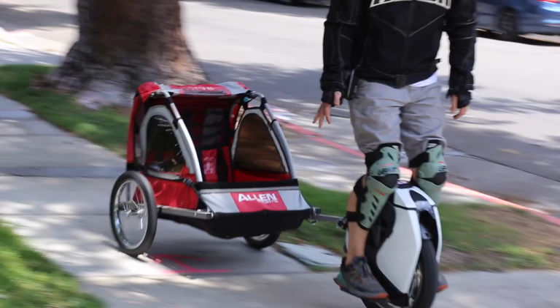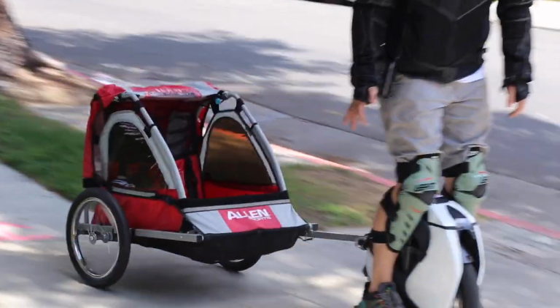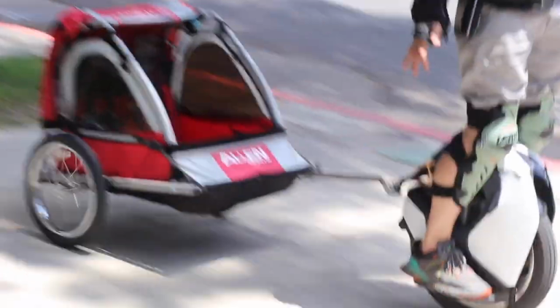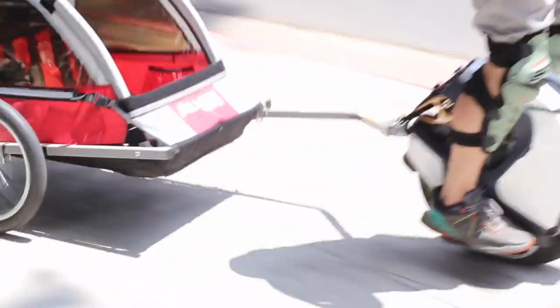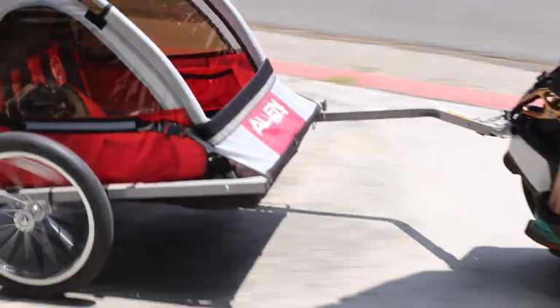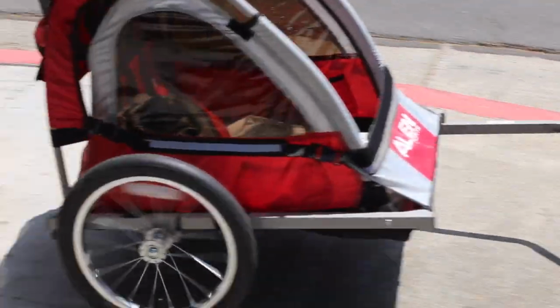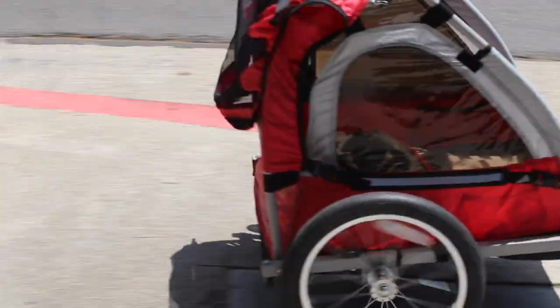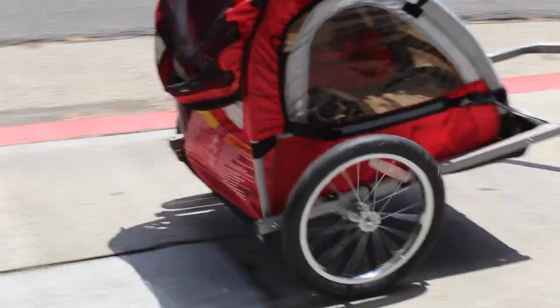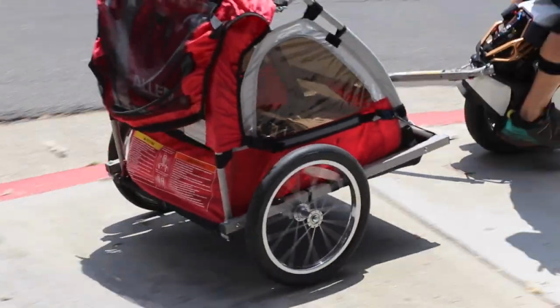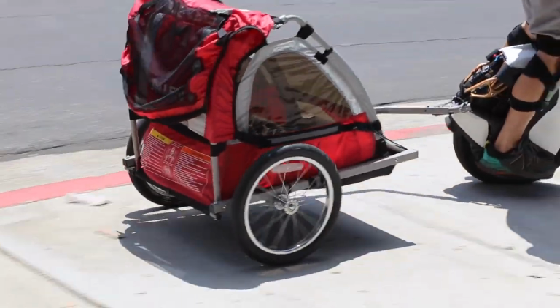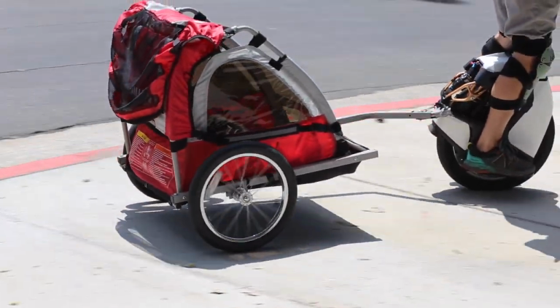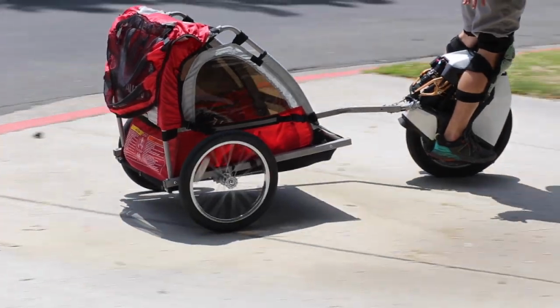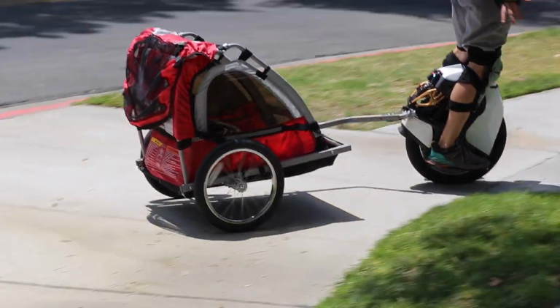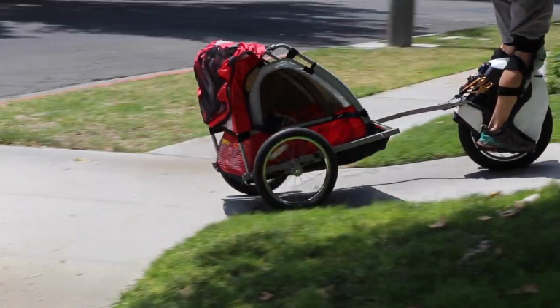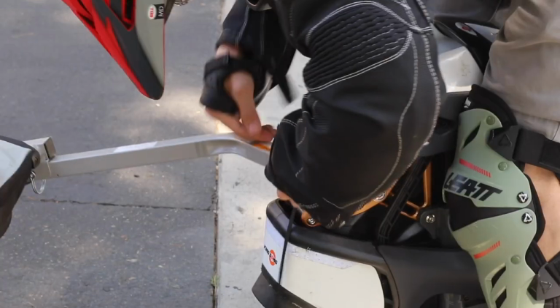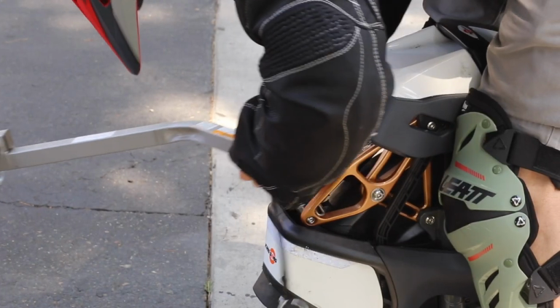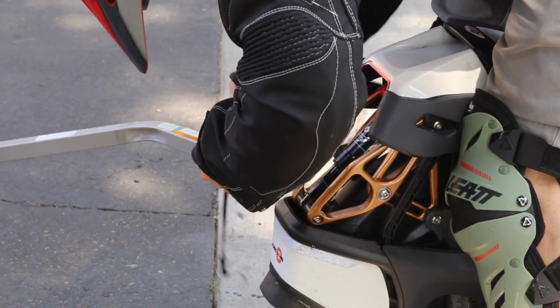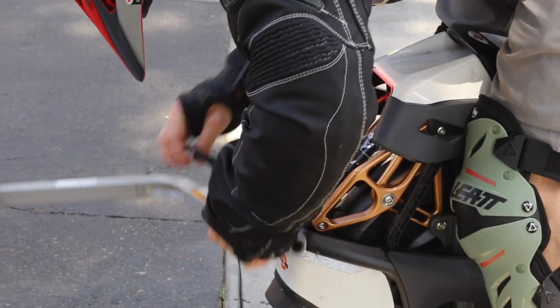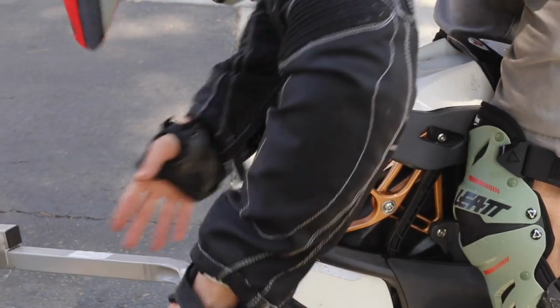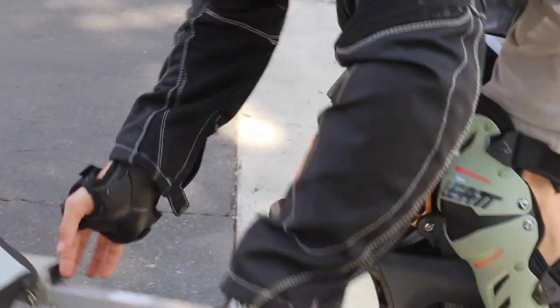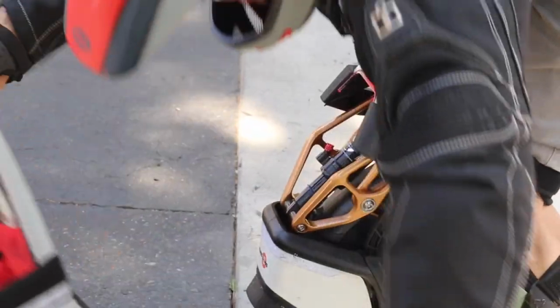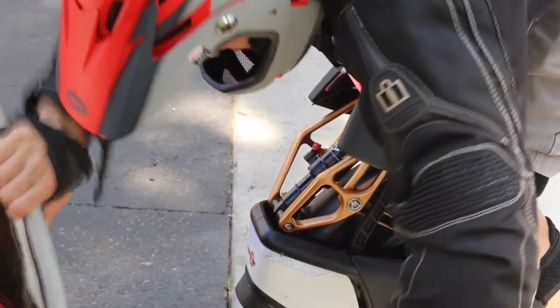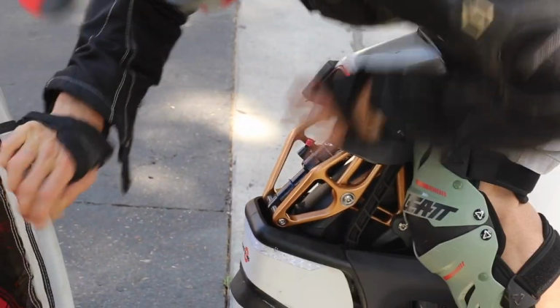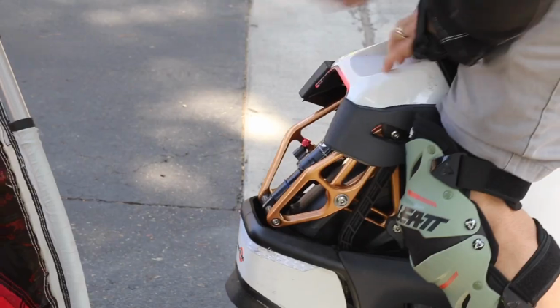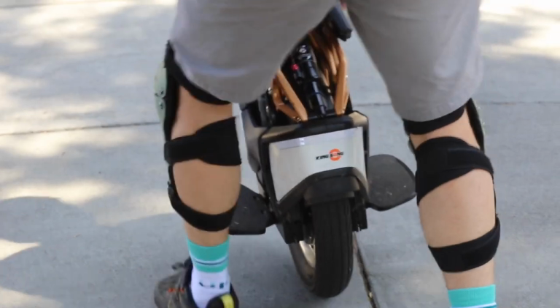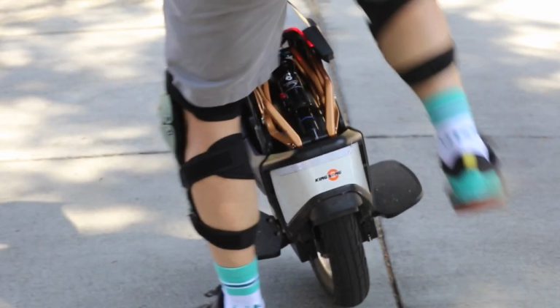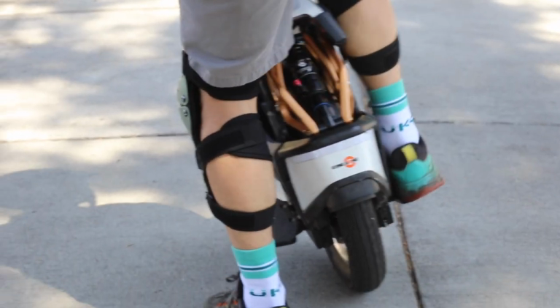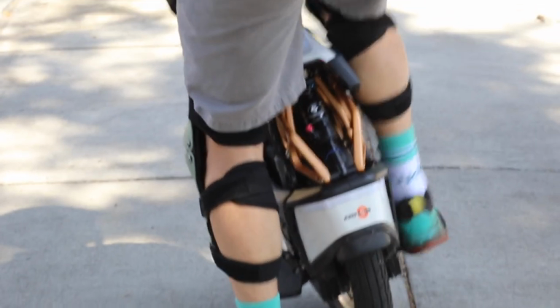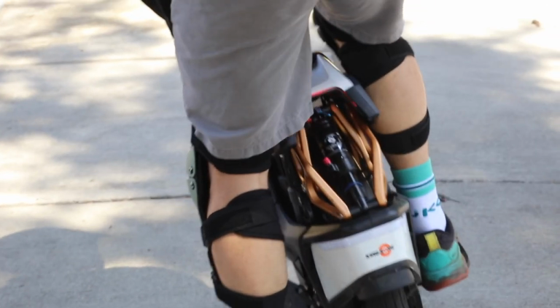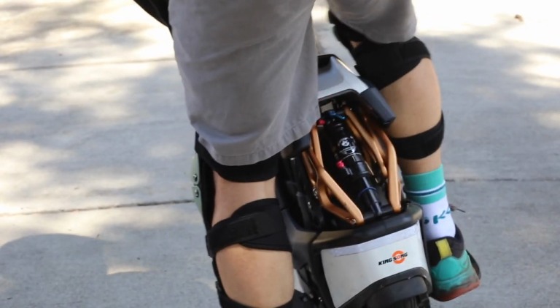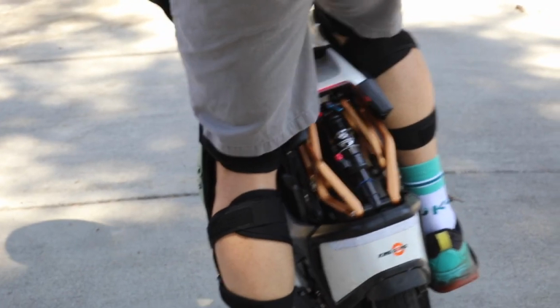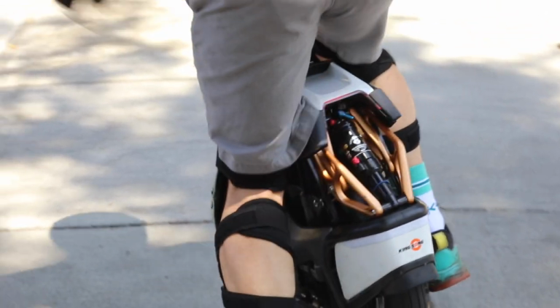I do not recommend putting kids in the trailer for a while — definitely until you get the hang of it. Also, good to note that when you detach the trailer, riding solo felt very weird. My balance was off, so that needed an adjustment.